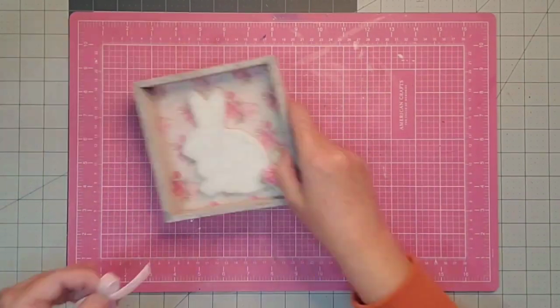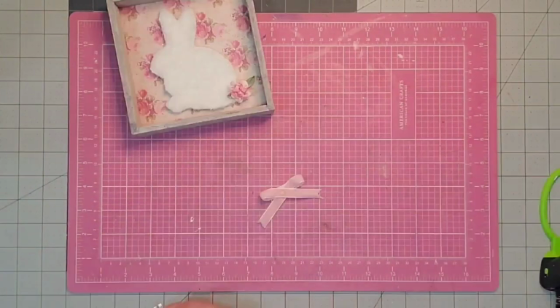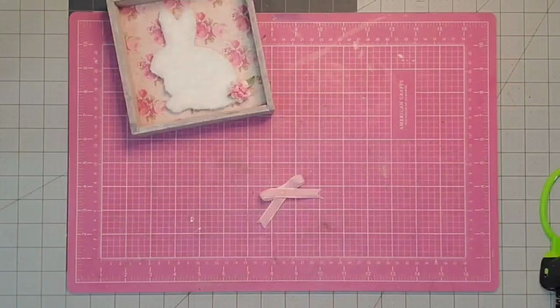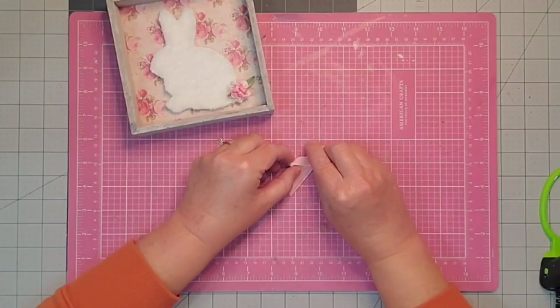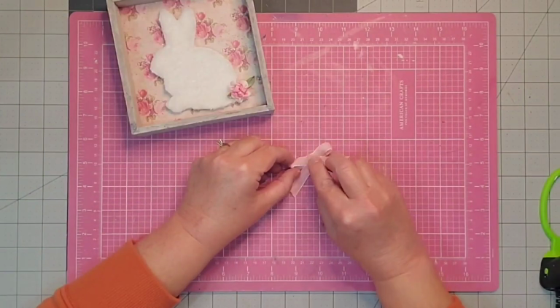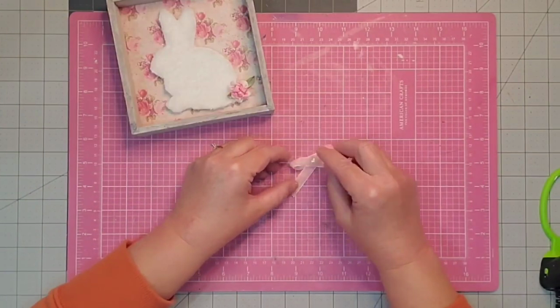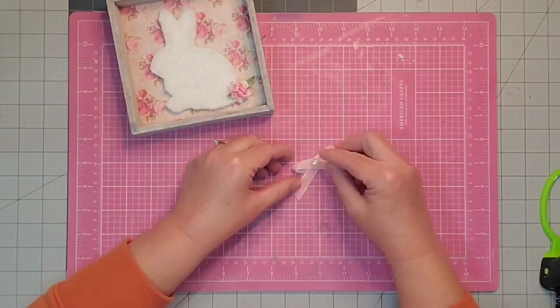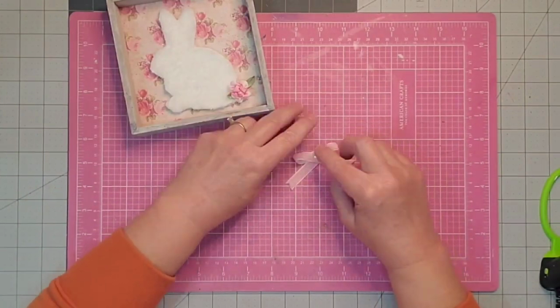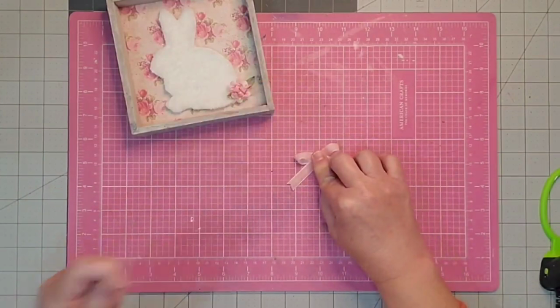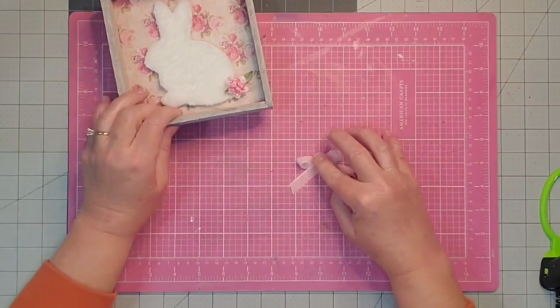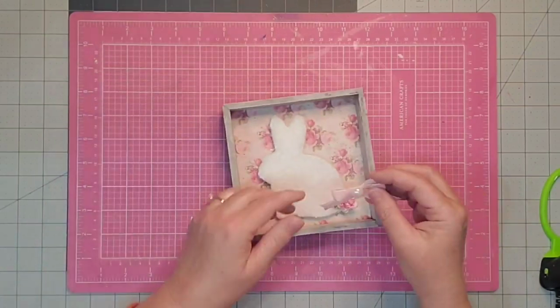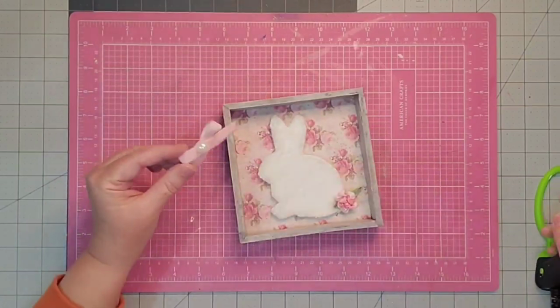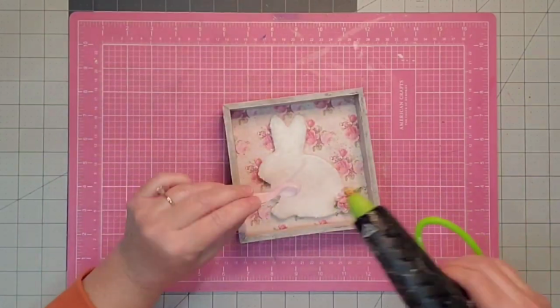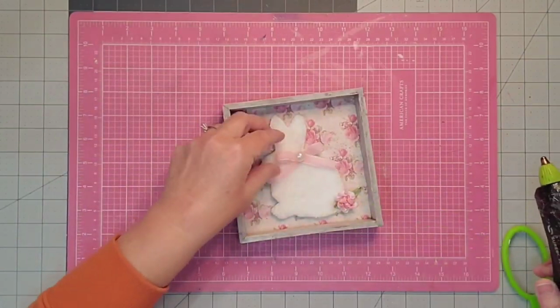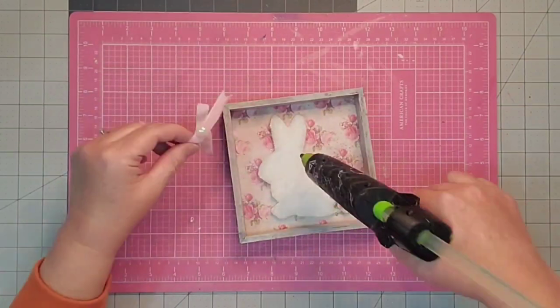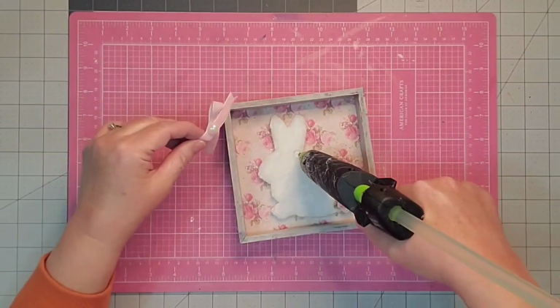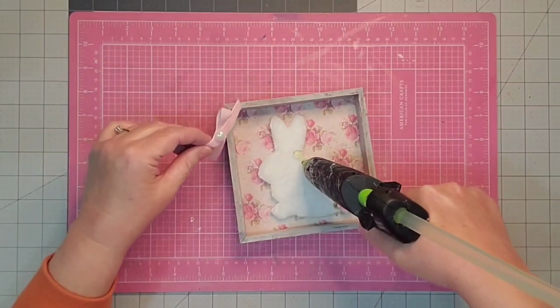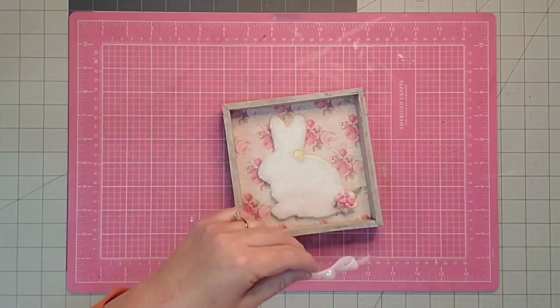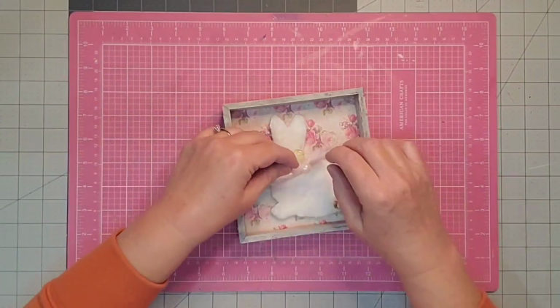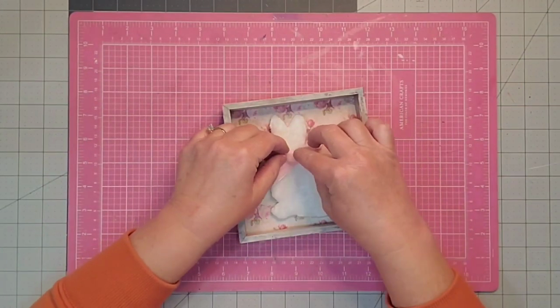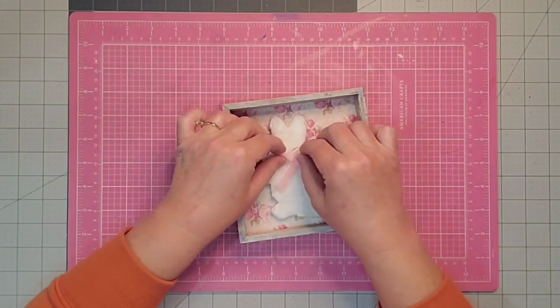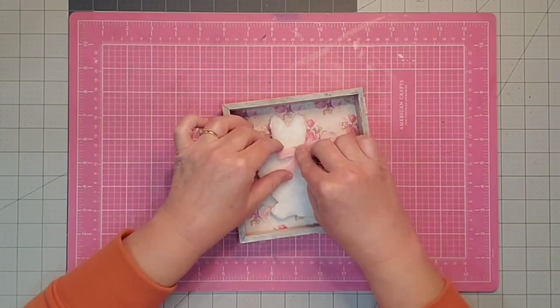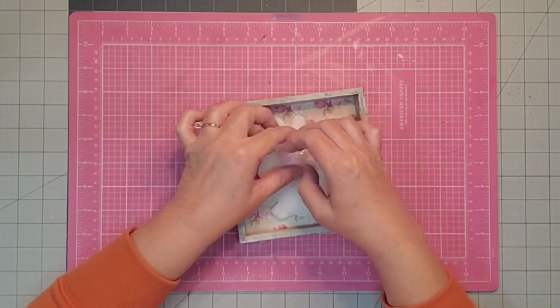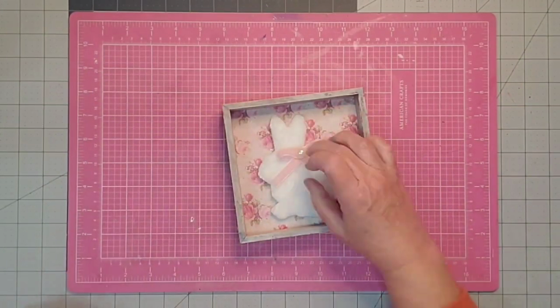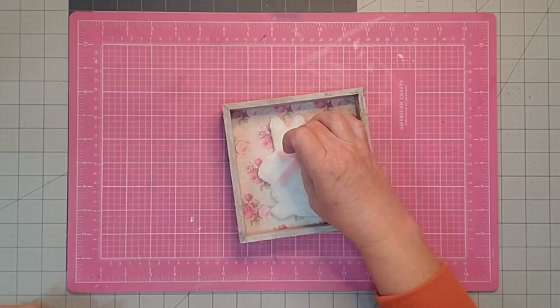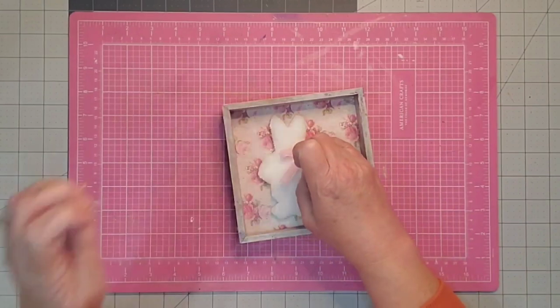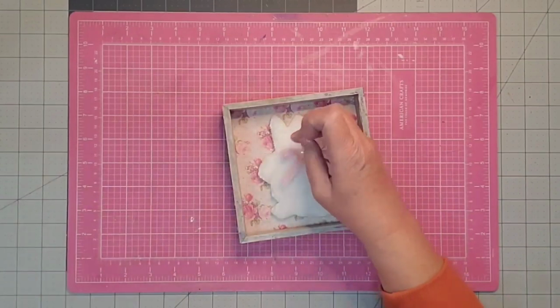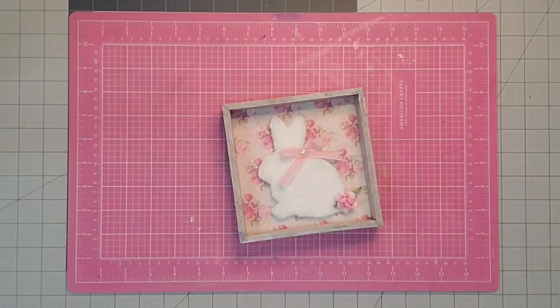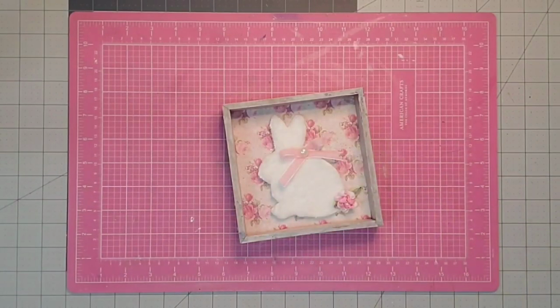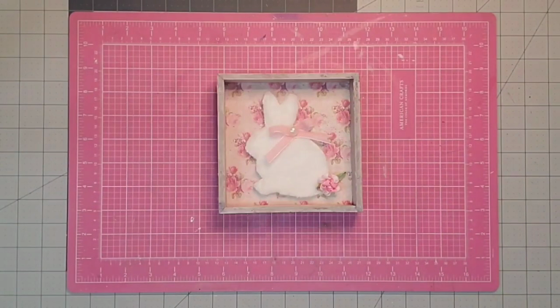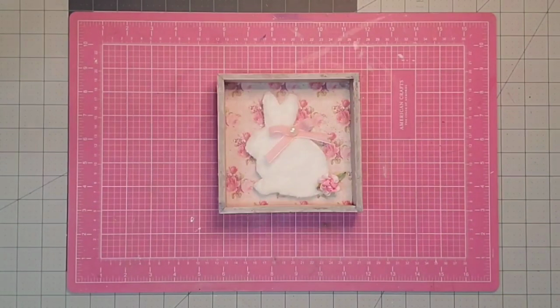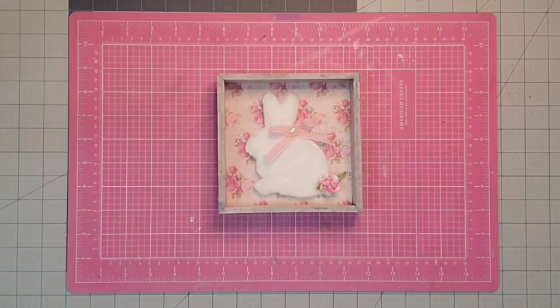Then I'm going to take that velvet ribbon and fashion it into a really simple bow. I place a little flat back pearl in the center of it — just a little more window dressing. A little glue on the side there, place down our bow, and that's pretty much it.